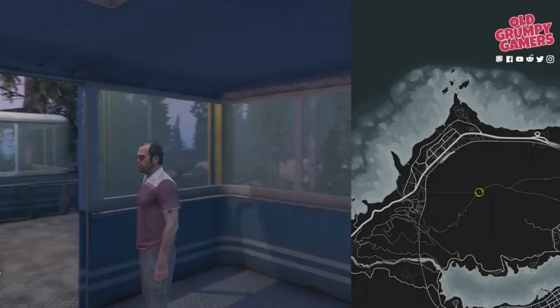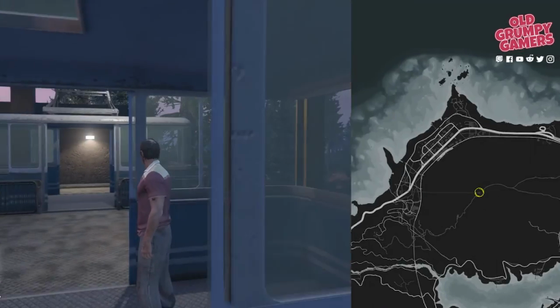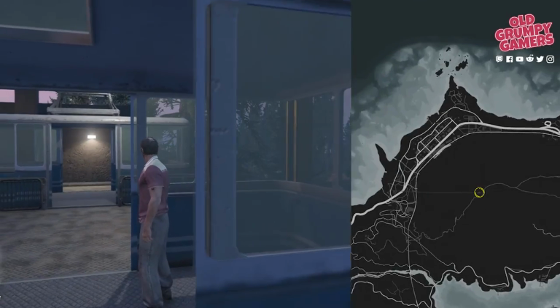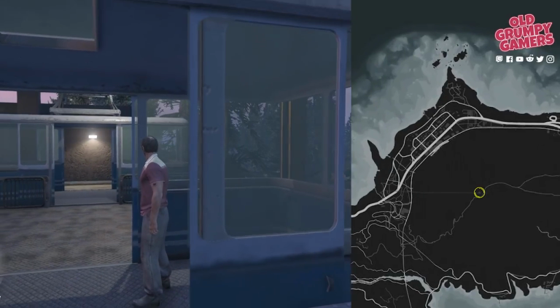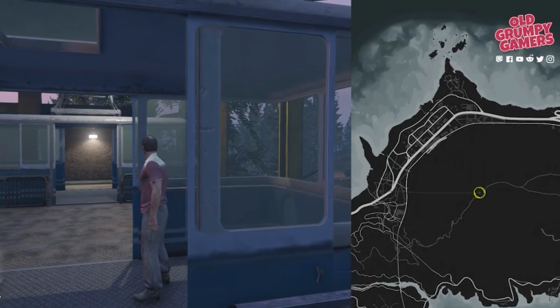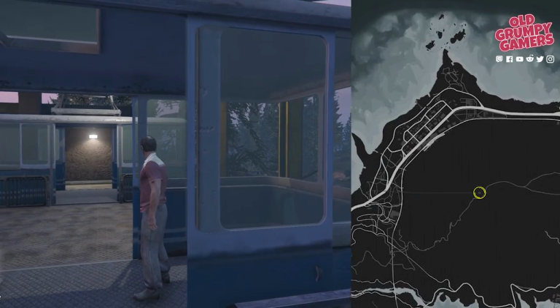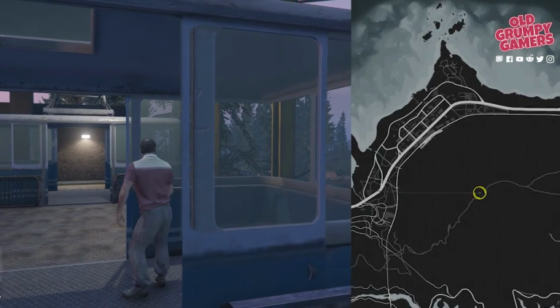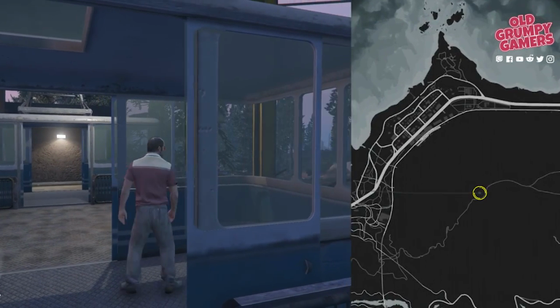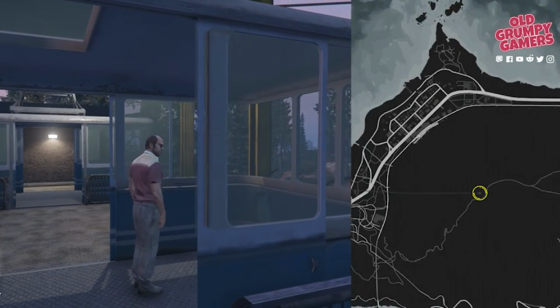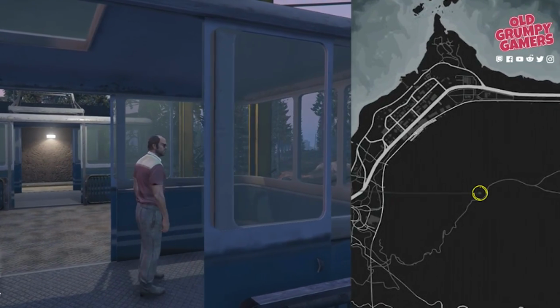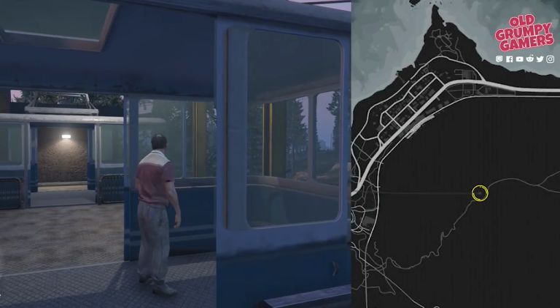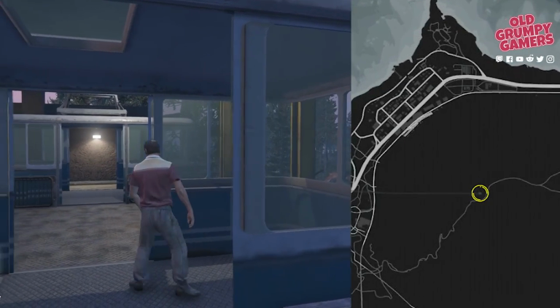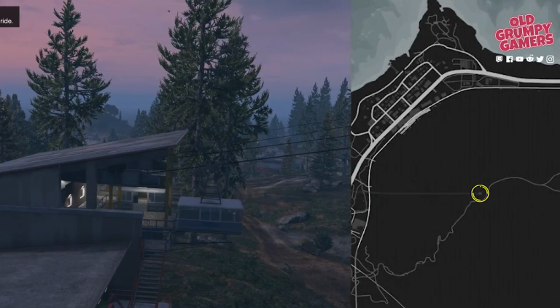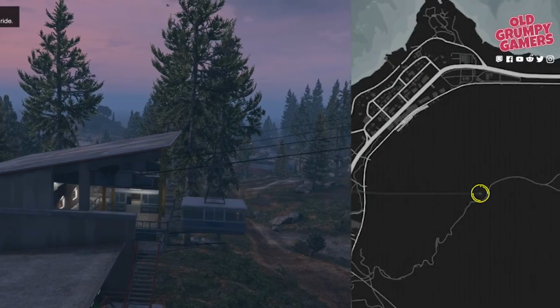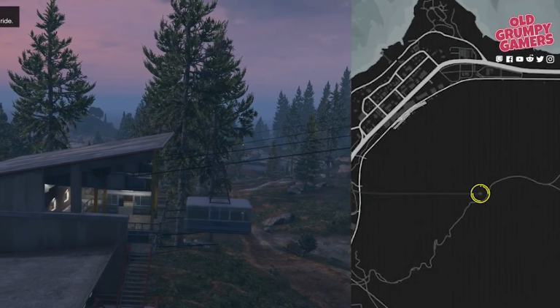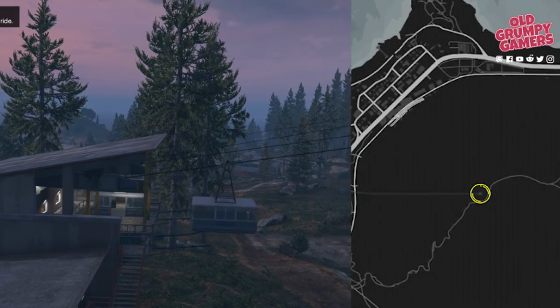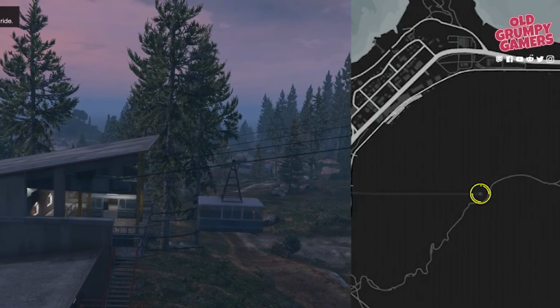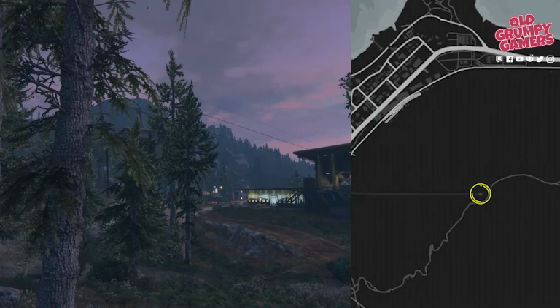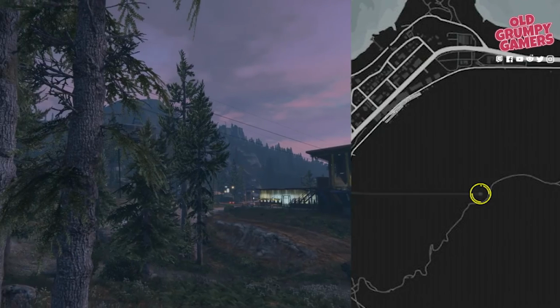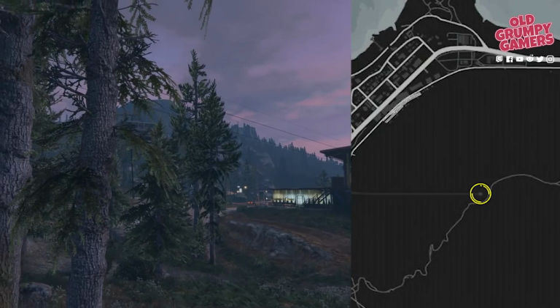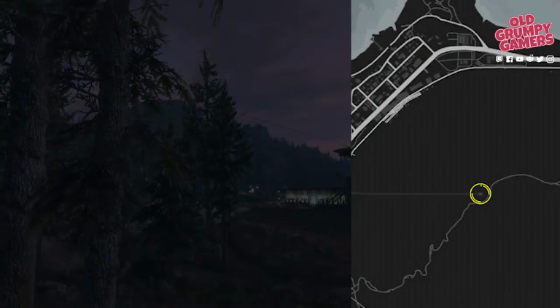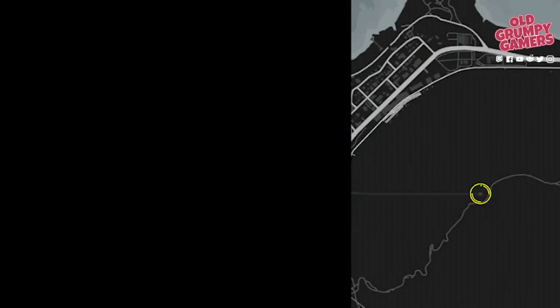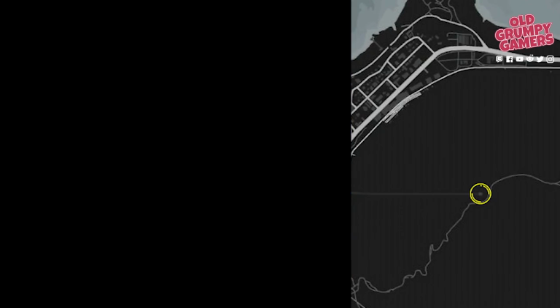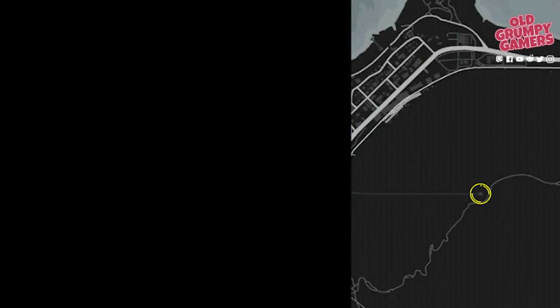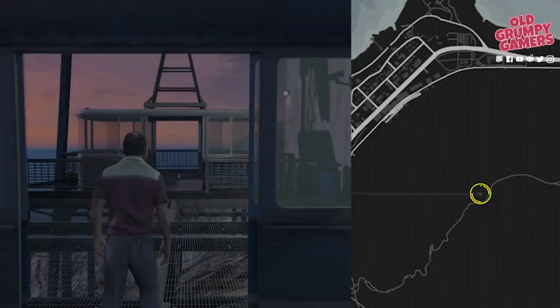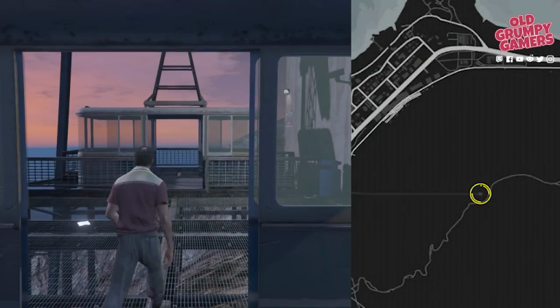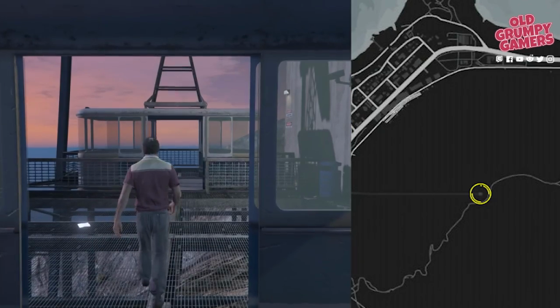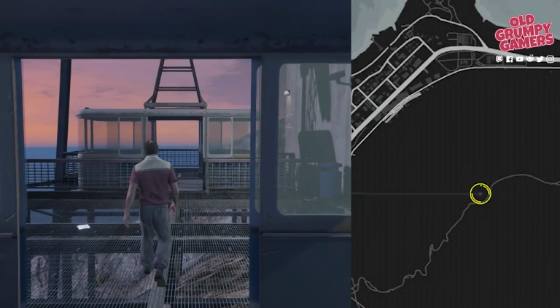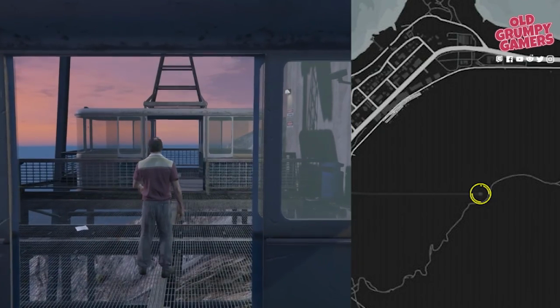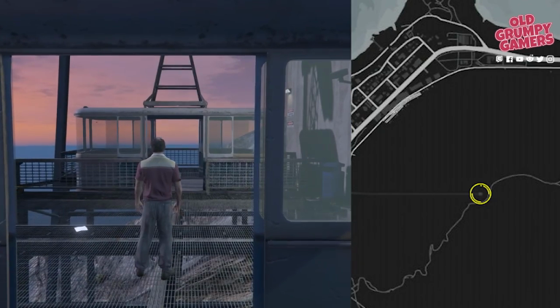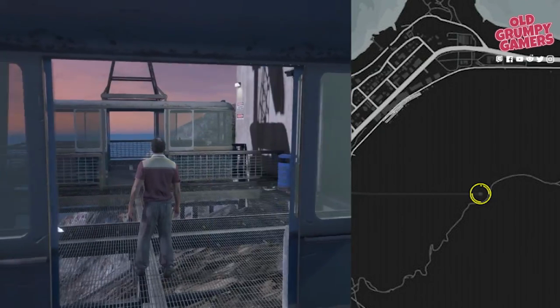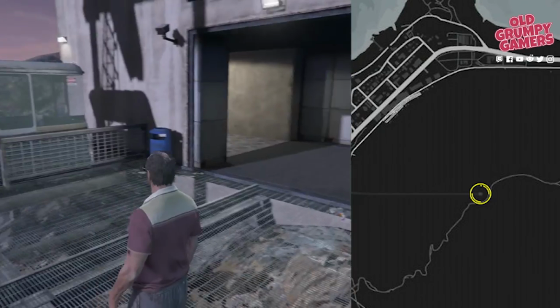Next we're heading to the top of Mount Chiliad, or more specifically the cable car platform. I inadvertently picked this one up while capturing Glenn Scoville for Mord, which is what we're looking at here.